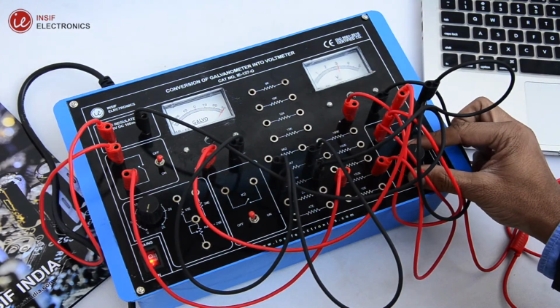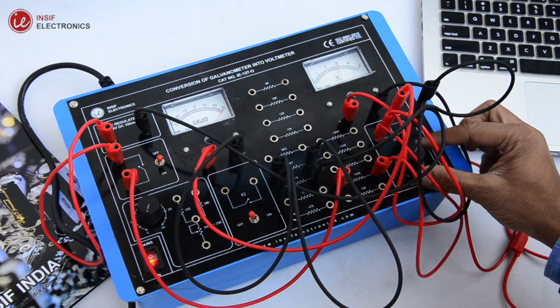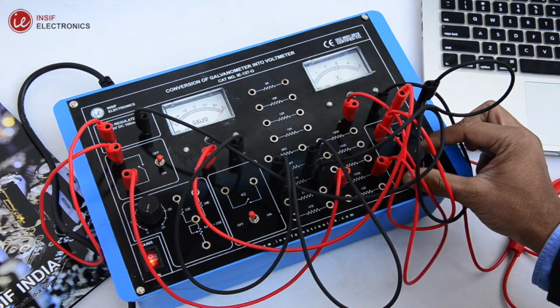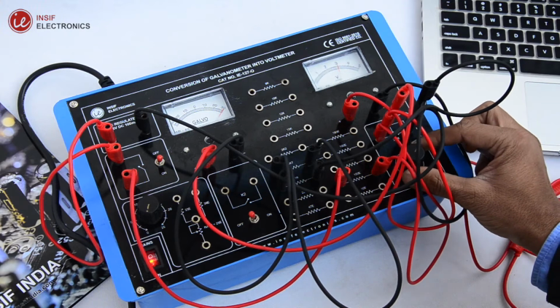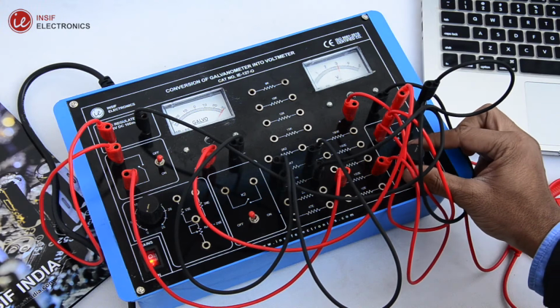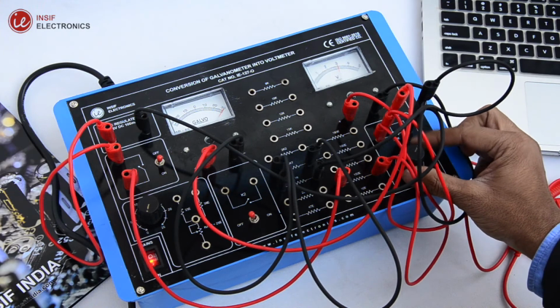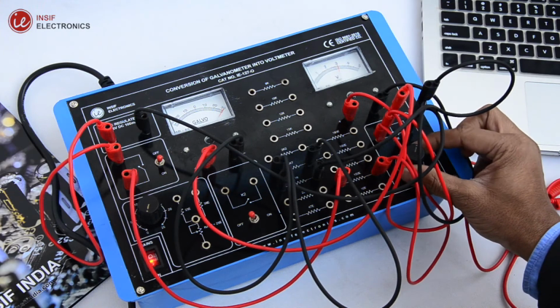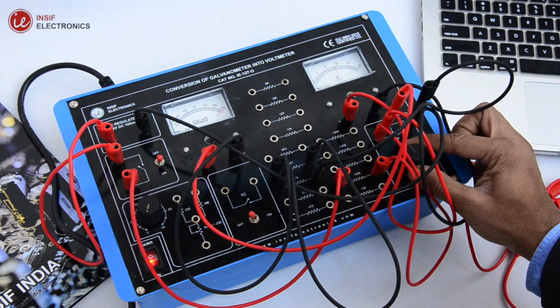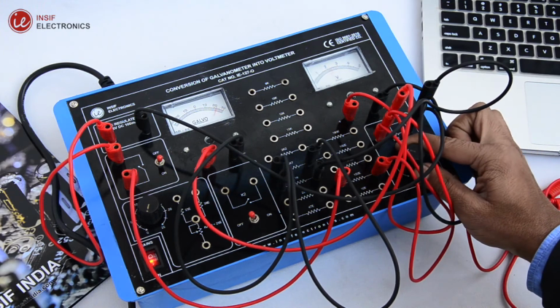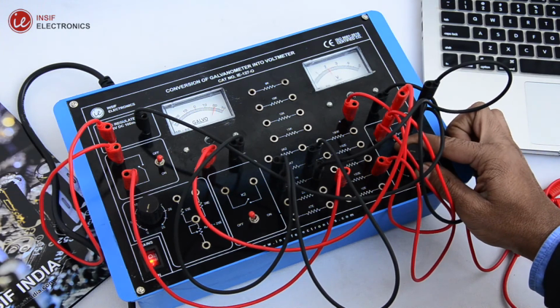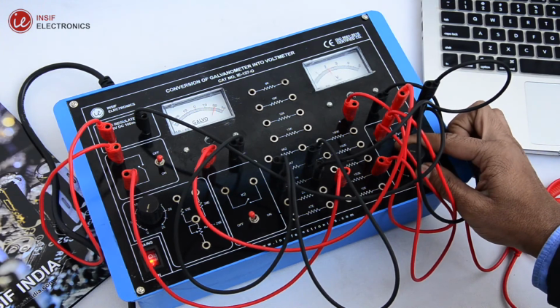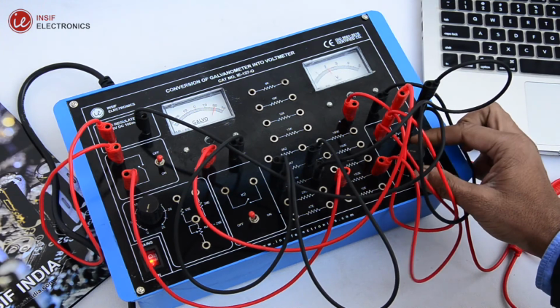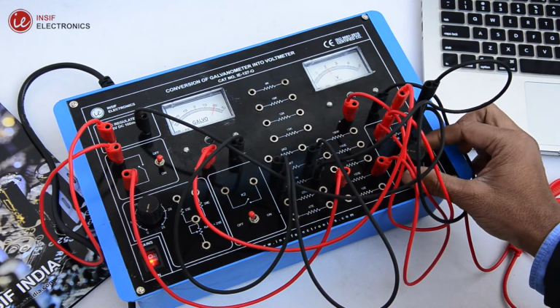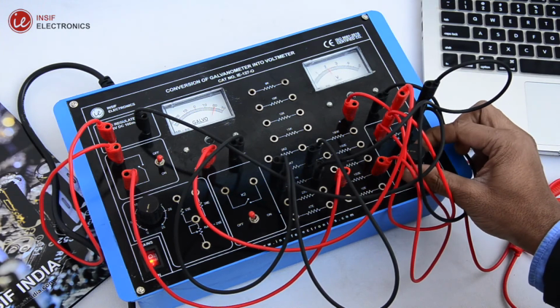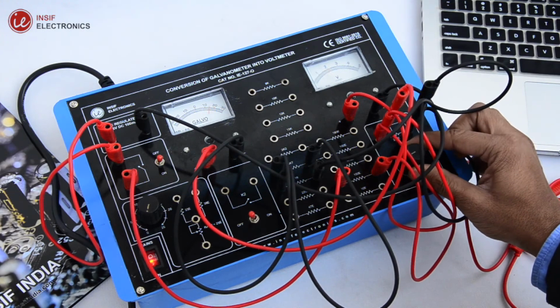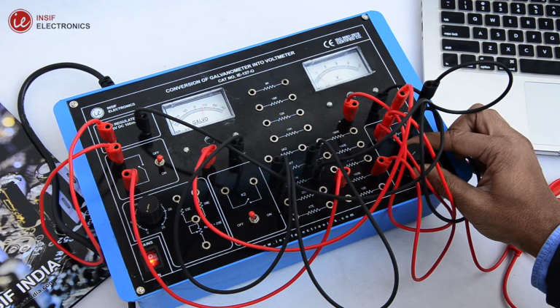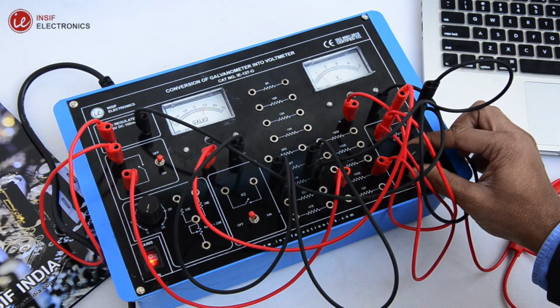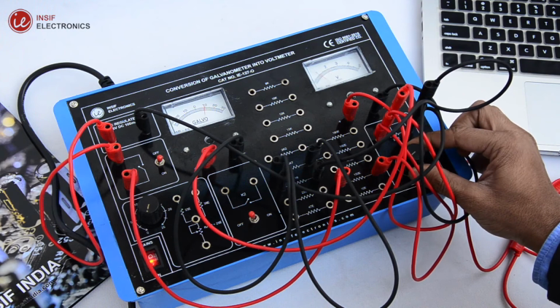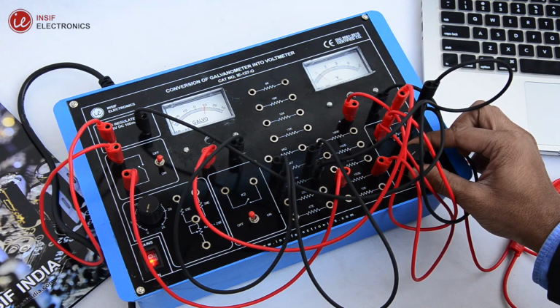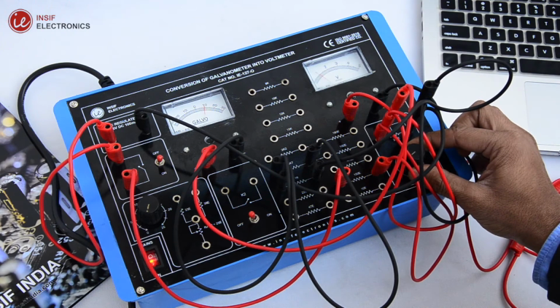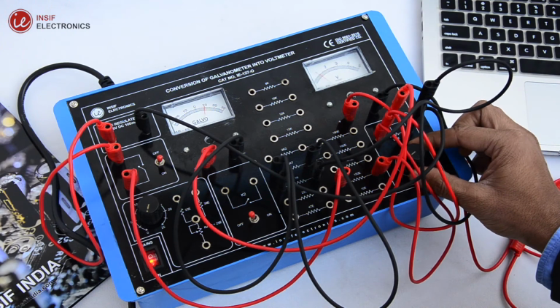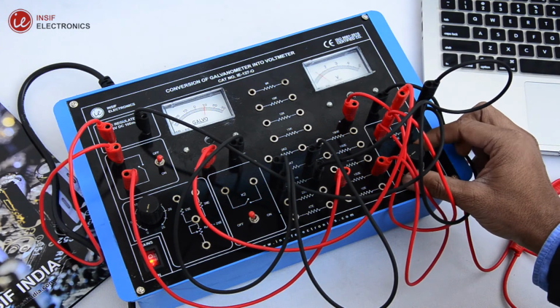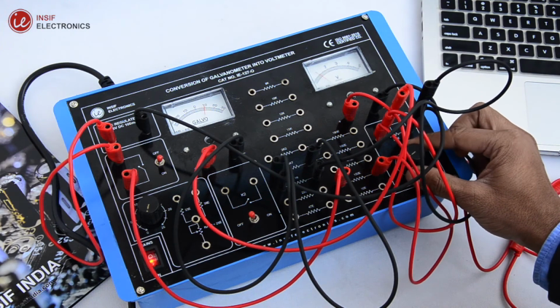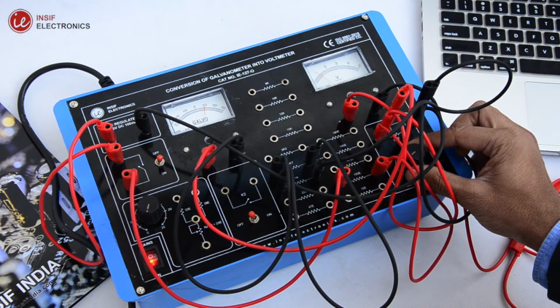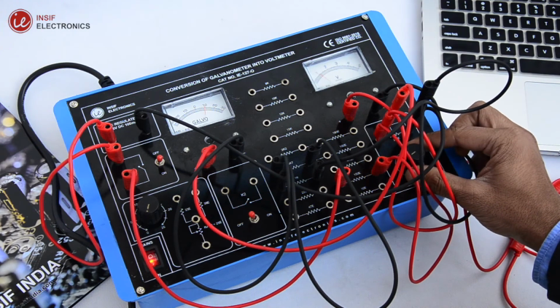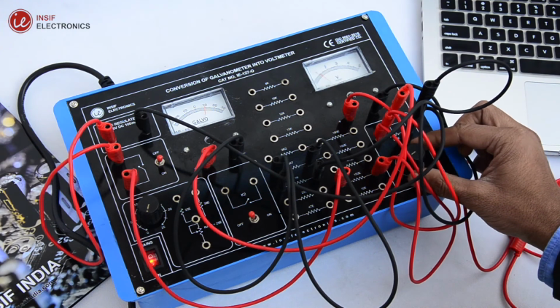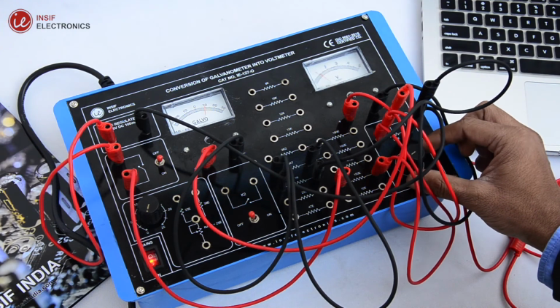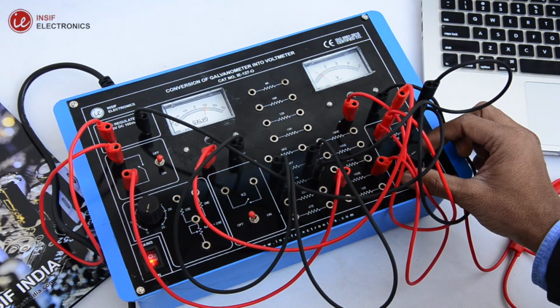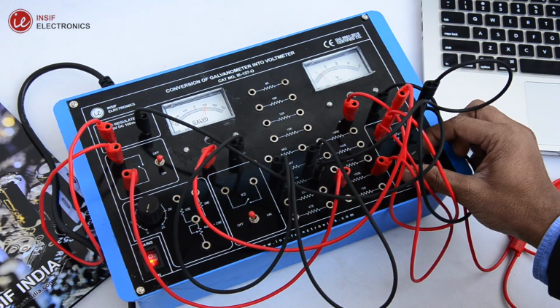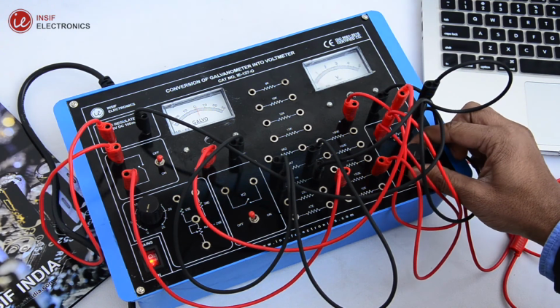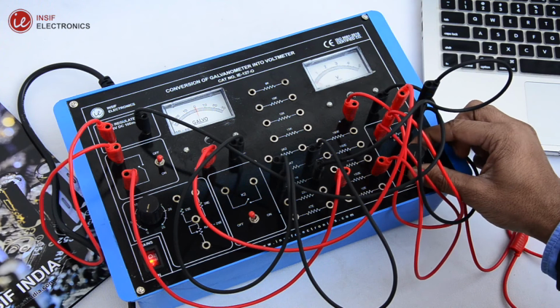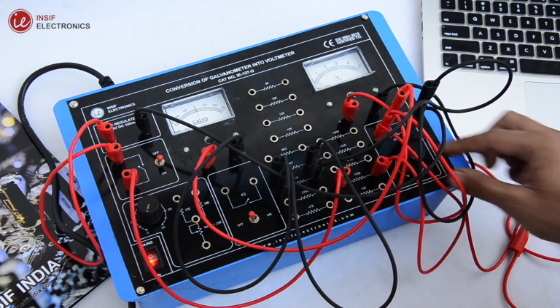Now the galvanometer is showing the same reading as the voltmeter. After adding the series resistance, the galvanometer is converted into a voltmeter. Now it is free to isolate from the voltmeter.